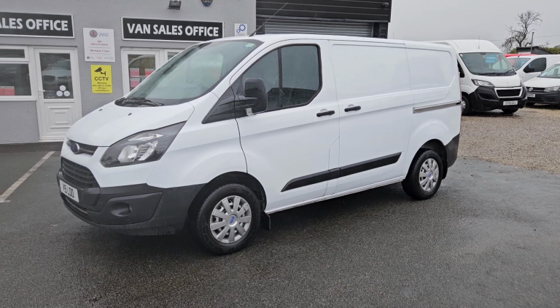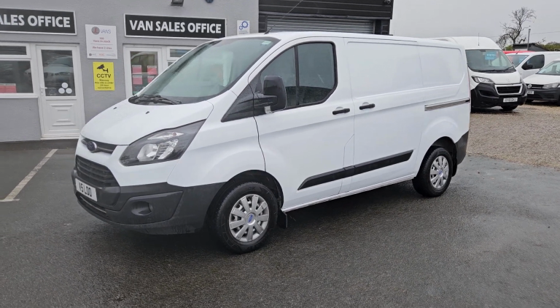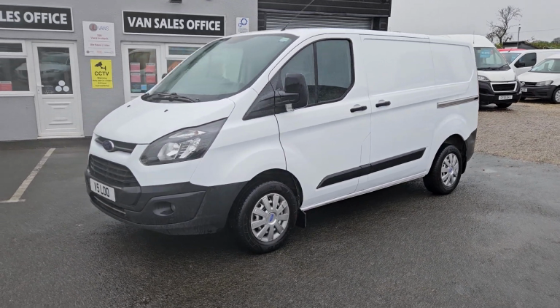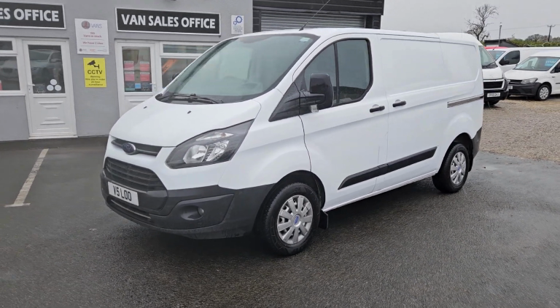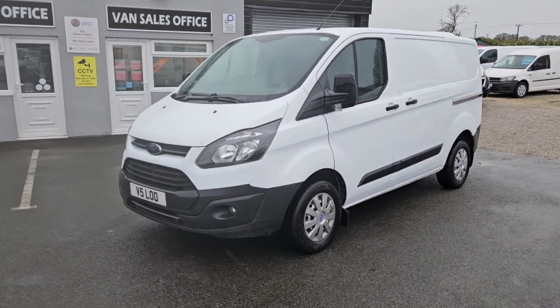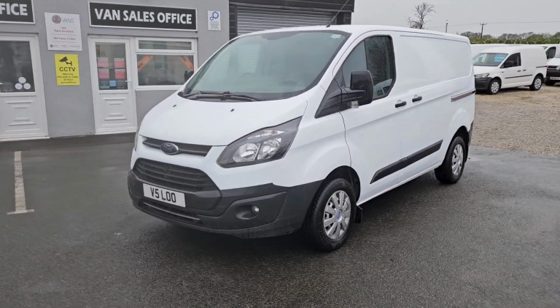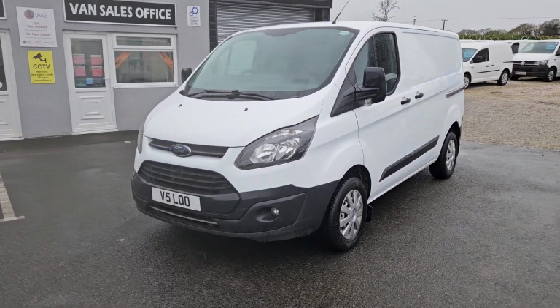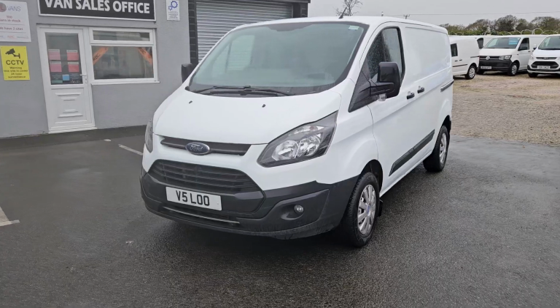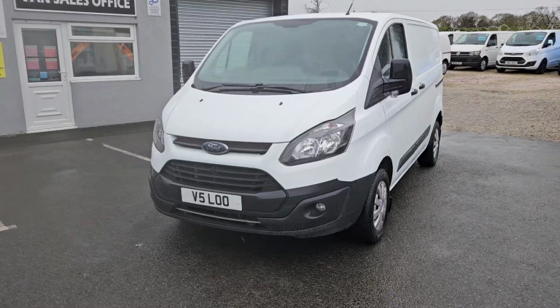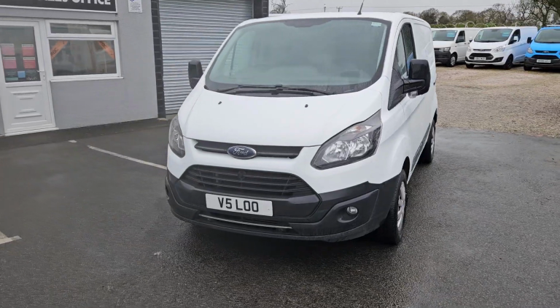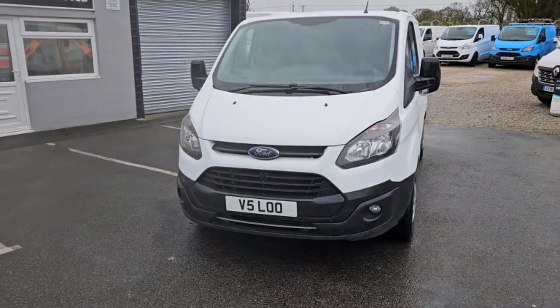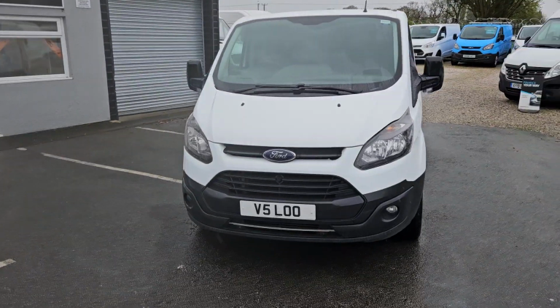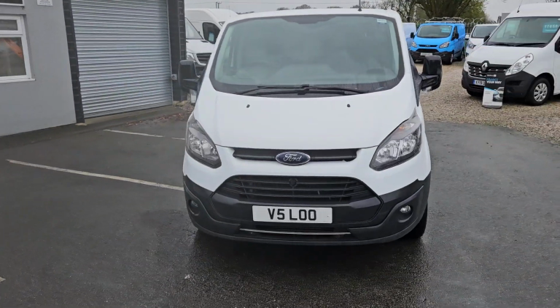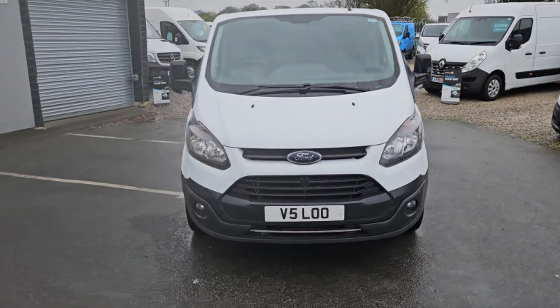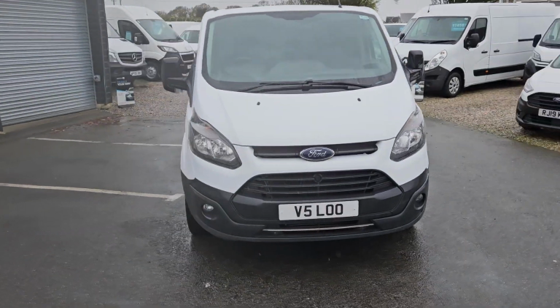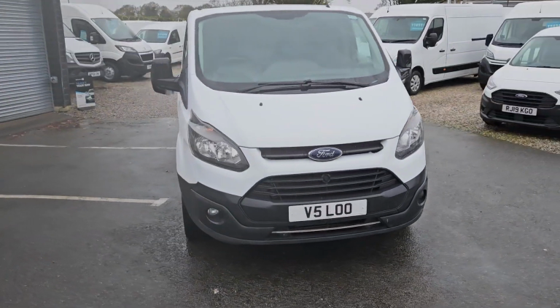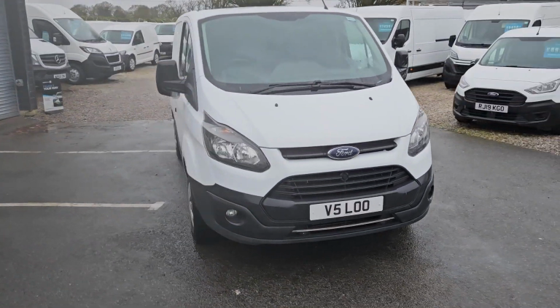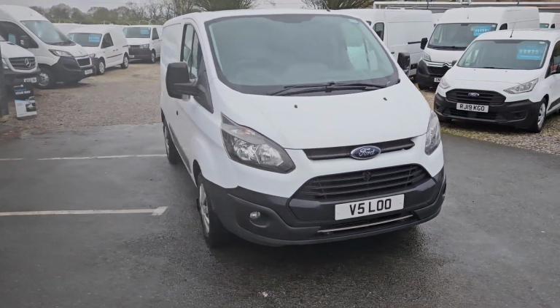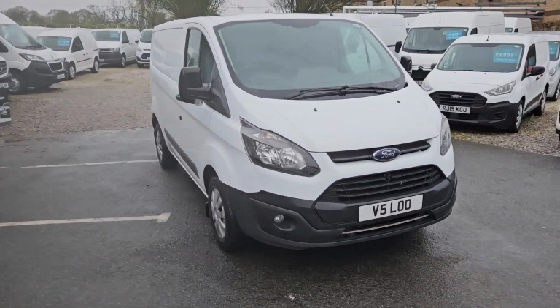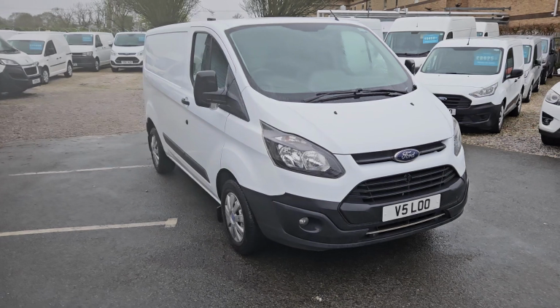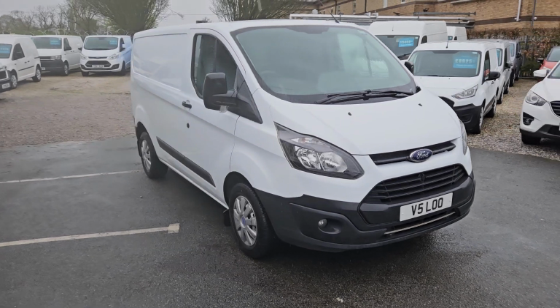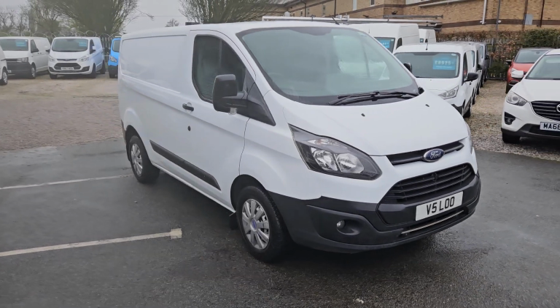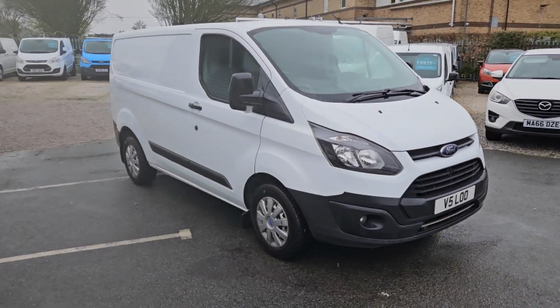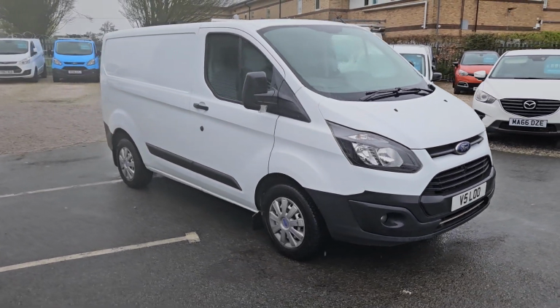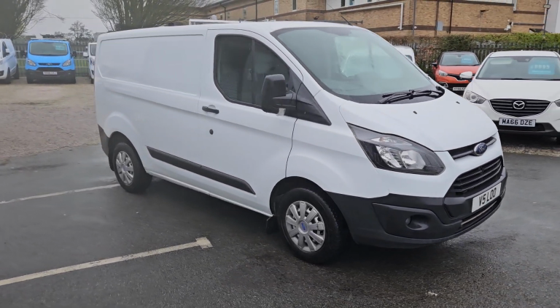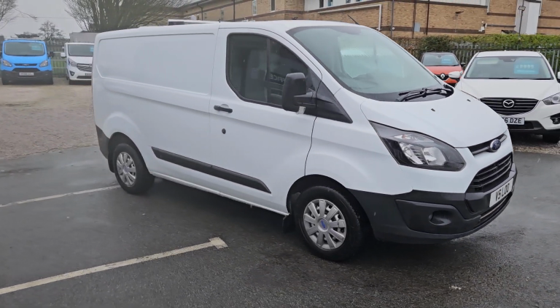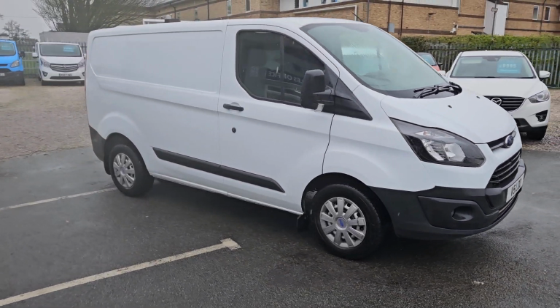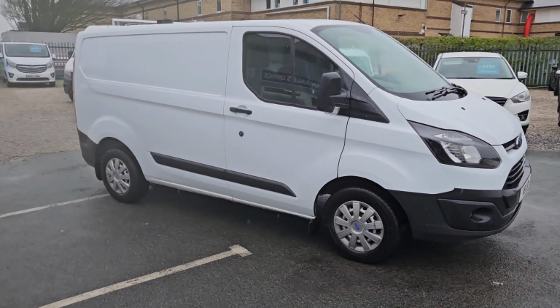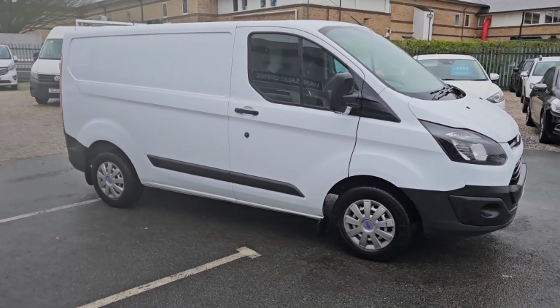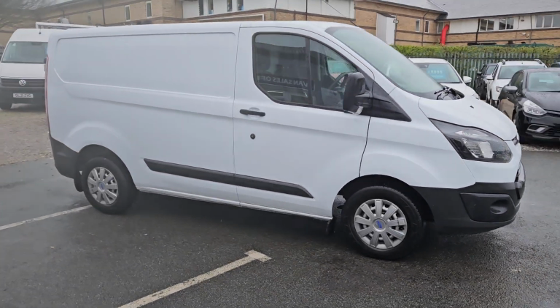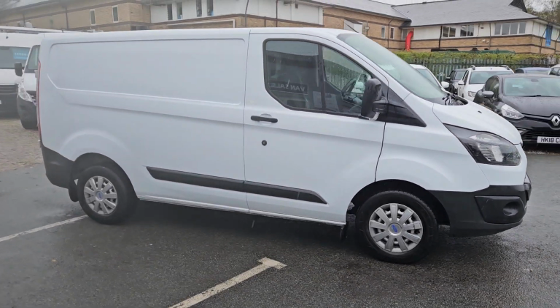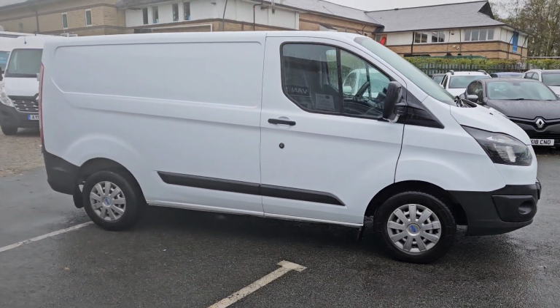Hello and welcome to Jail Vans. We offer UK nationwide free delivery and we're currently the highest rated used van dealer on AutoTrader. We've got over a thousand verified purchase reviews and over 400 Google reviews as well.